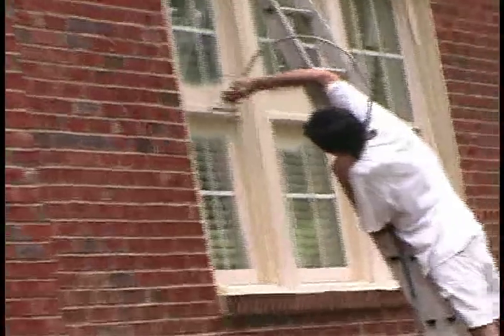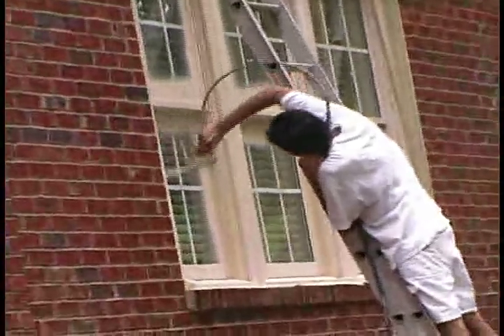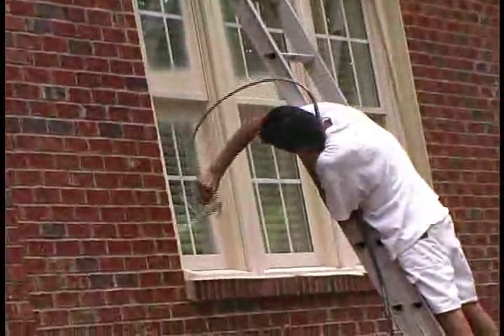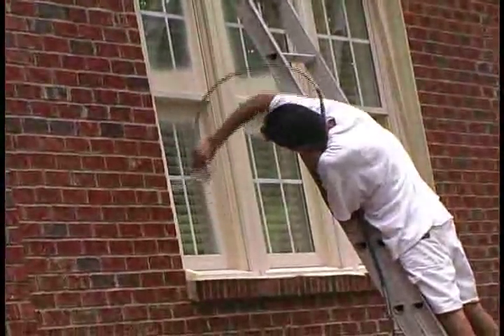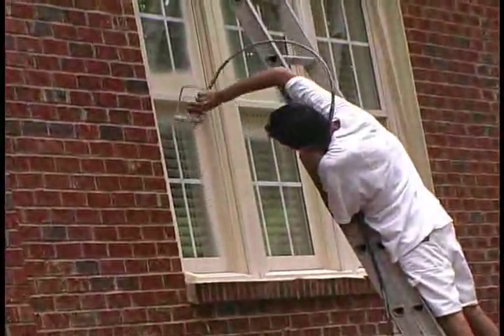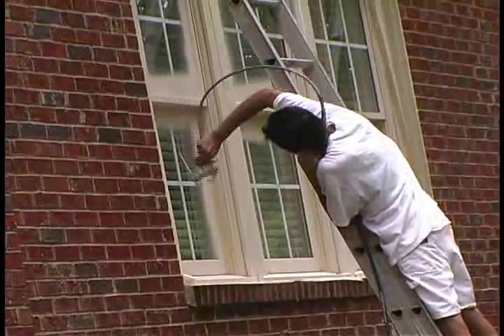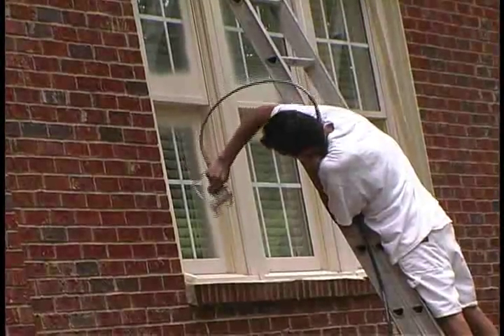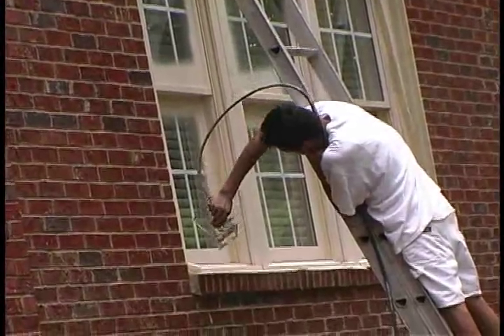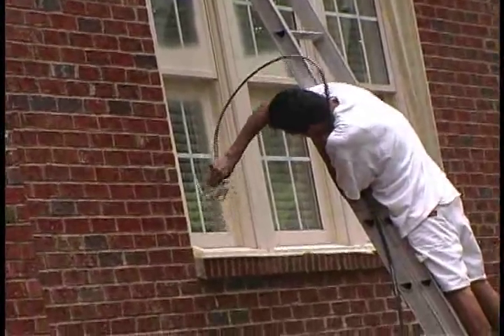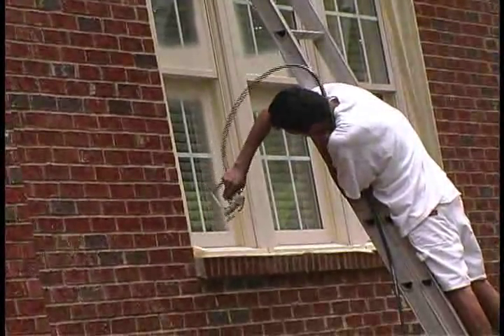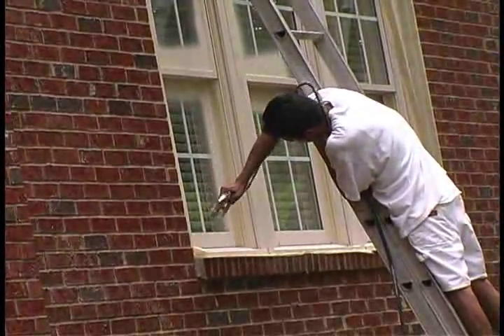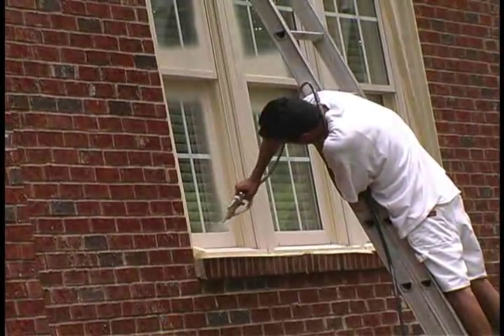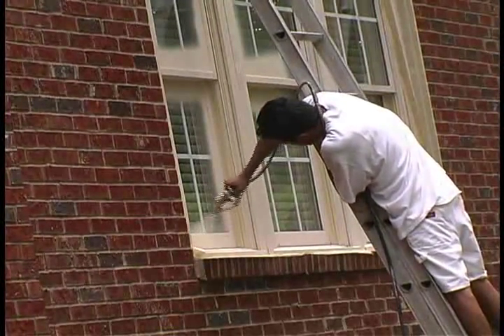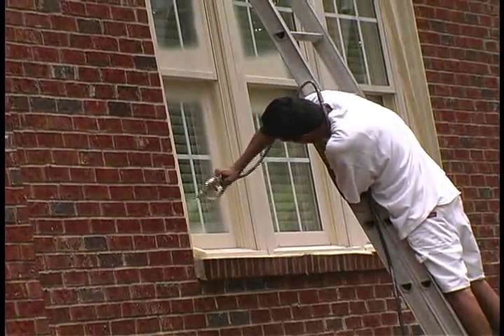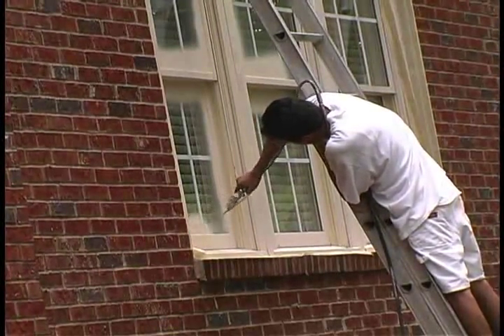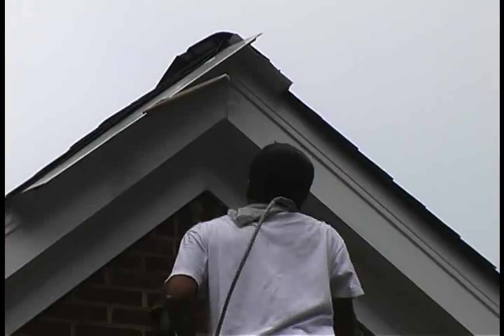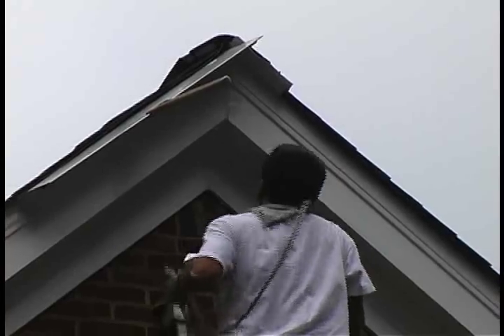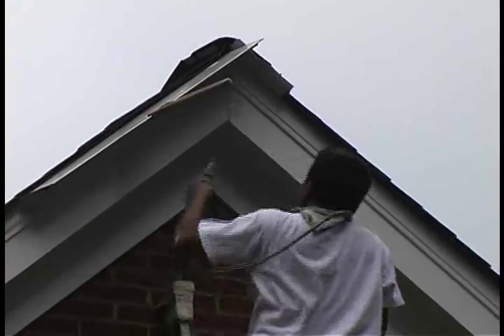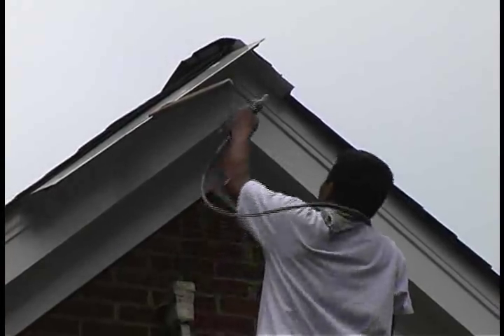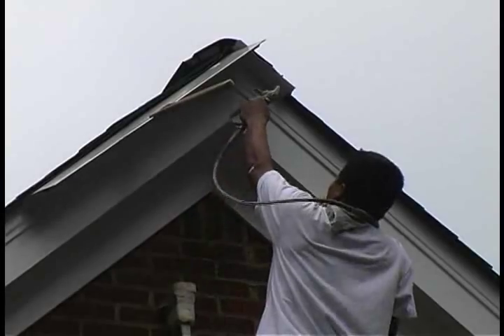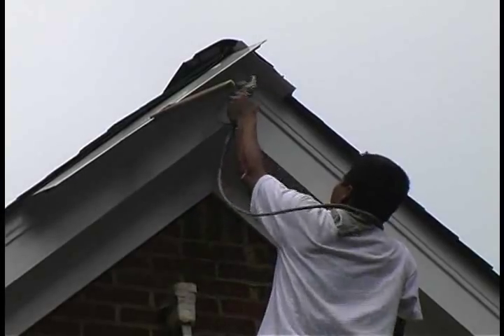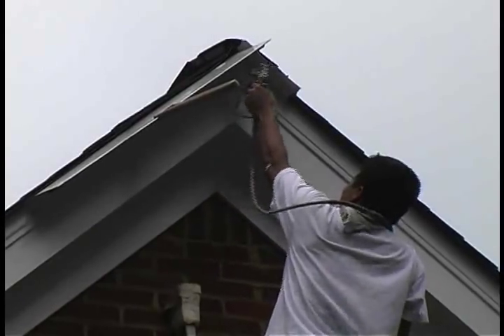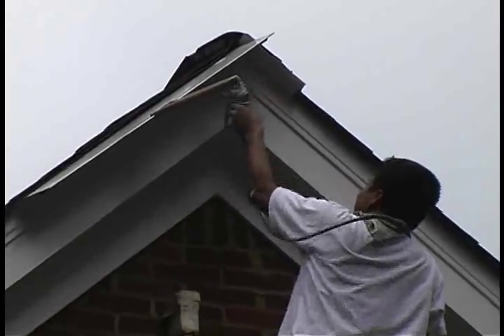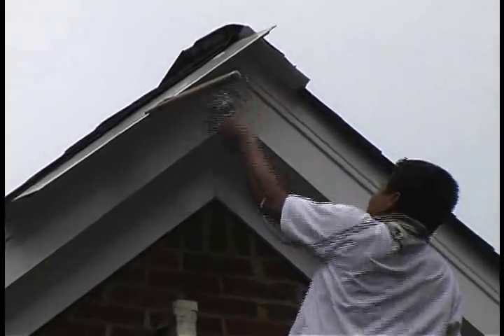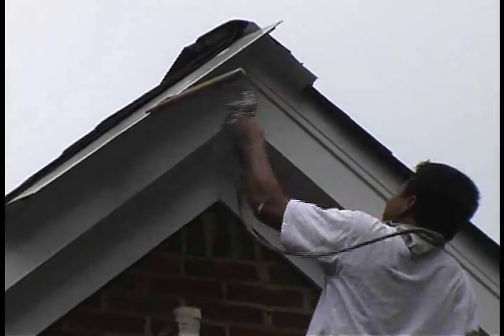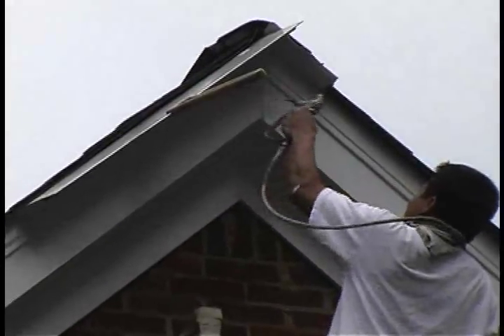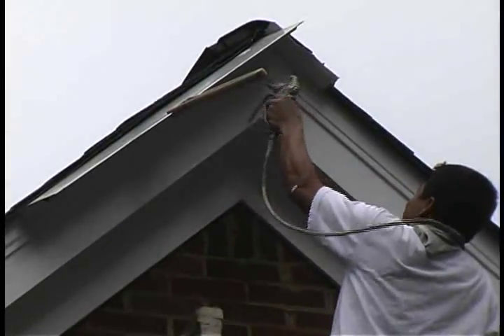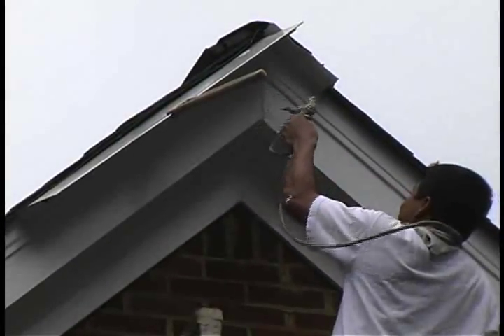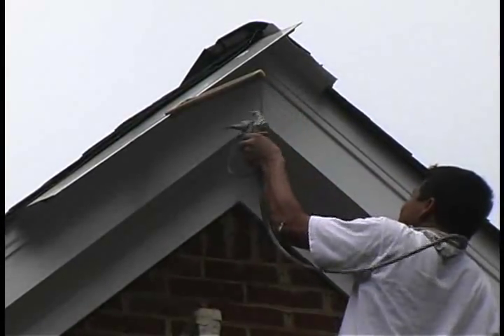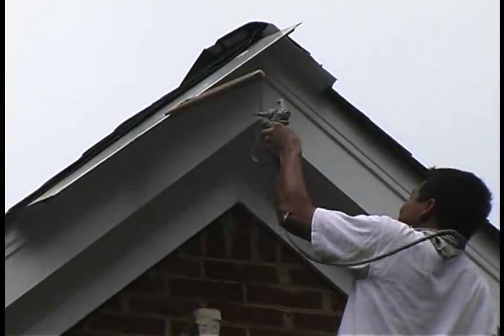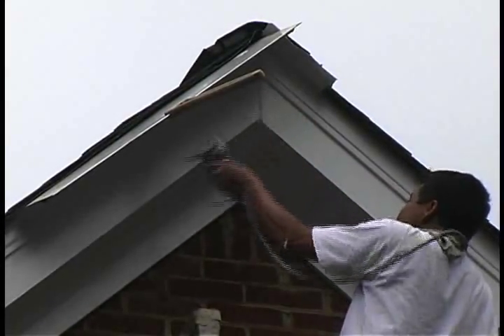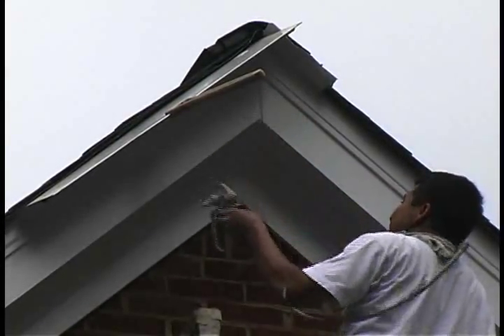The day after the siding is painted, the trim color is applied. Again, experience and great attention to detail are required to make sure that the trim paint is applied carefully and quickly.